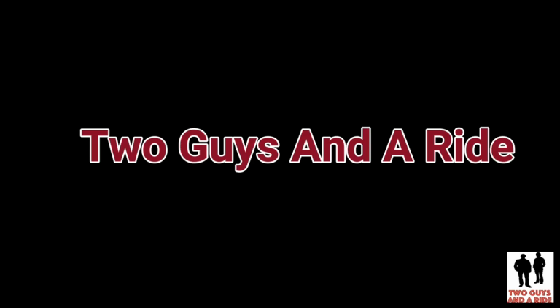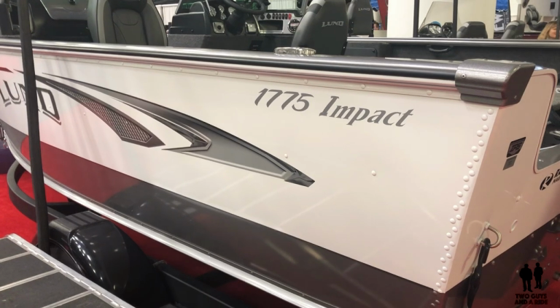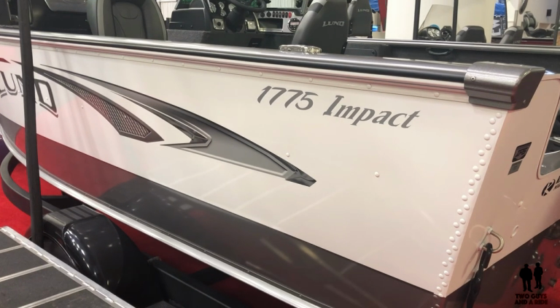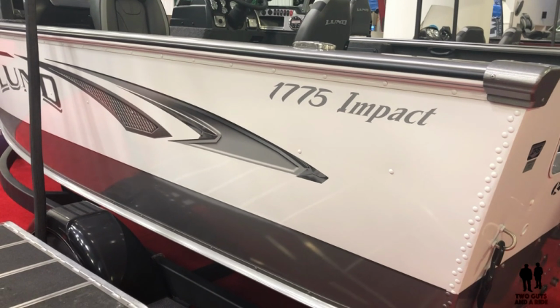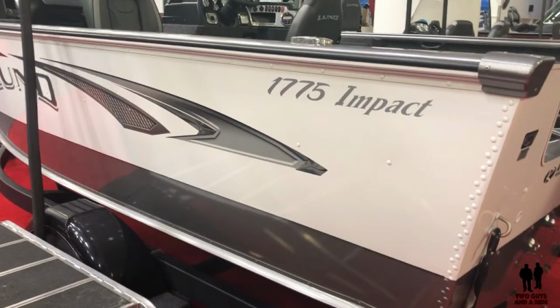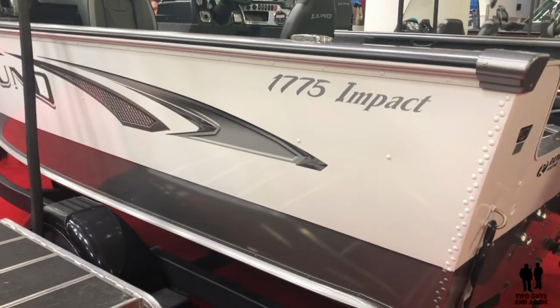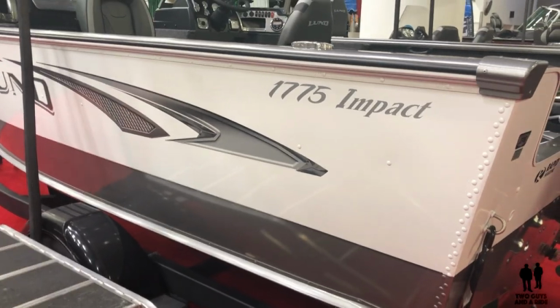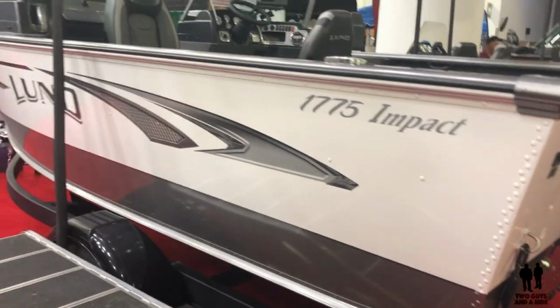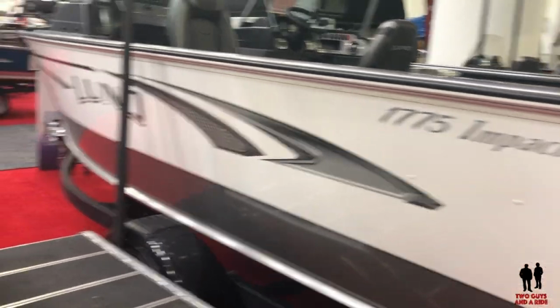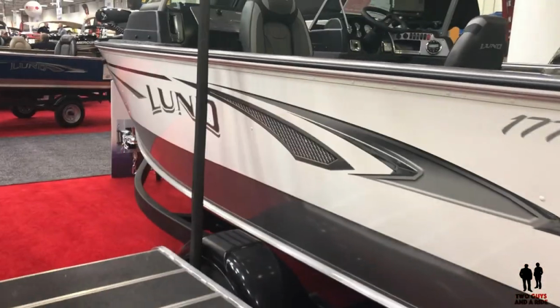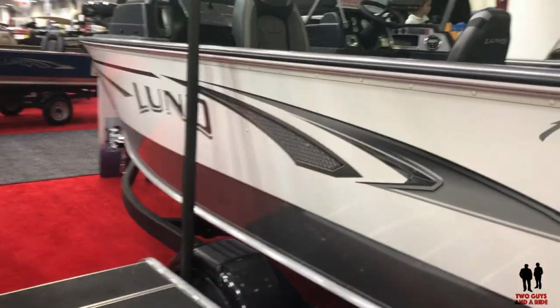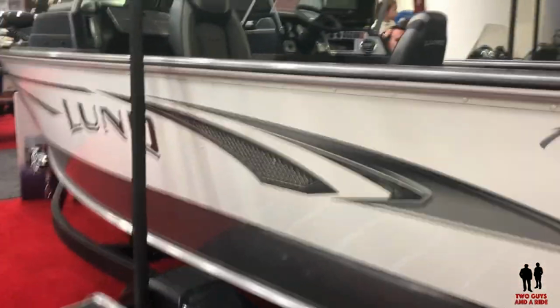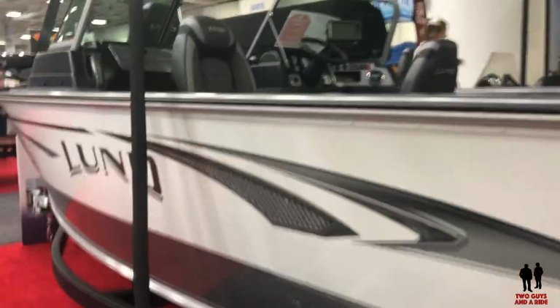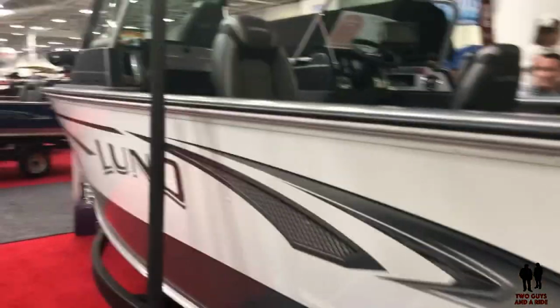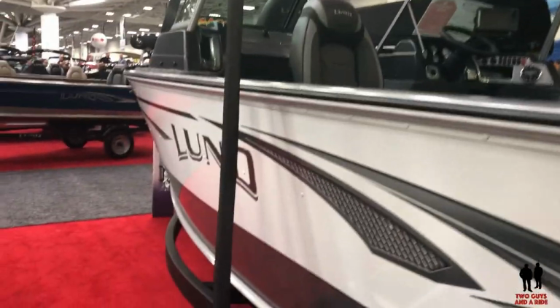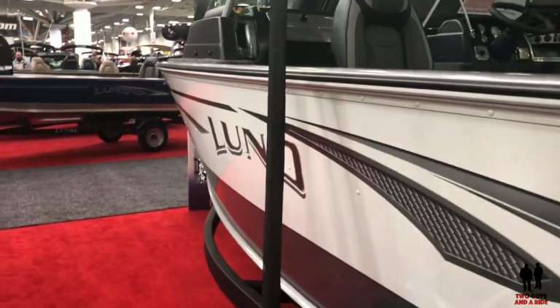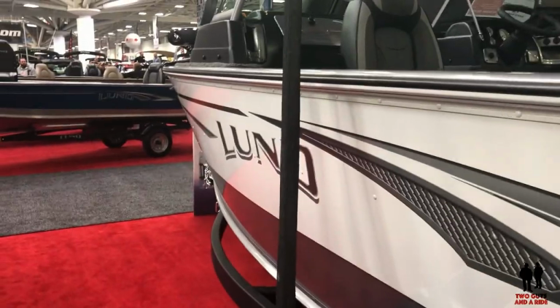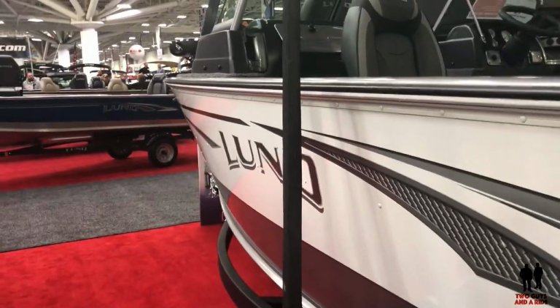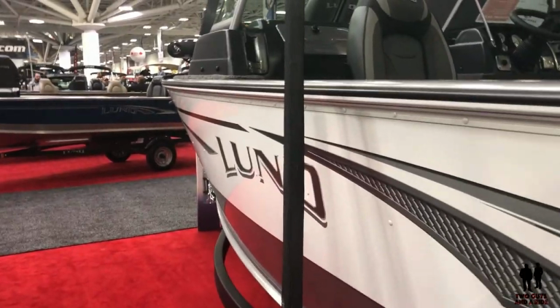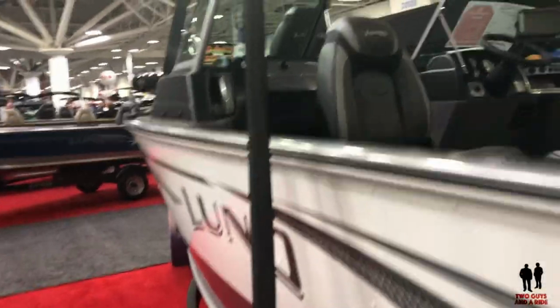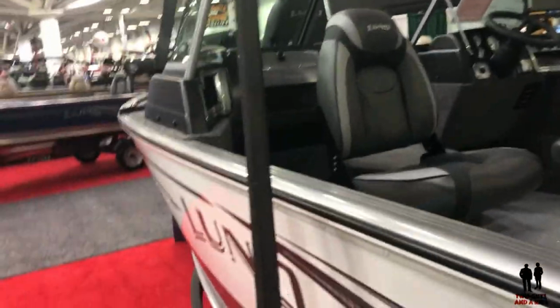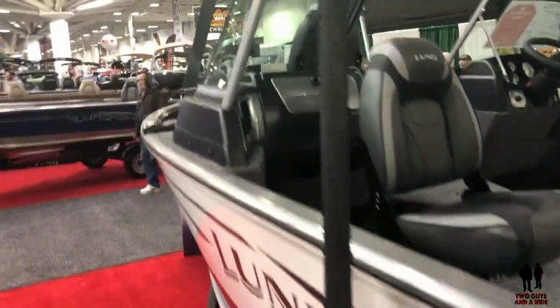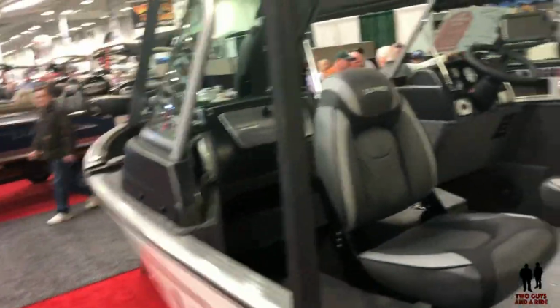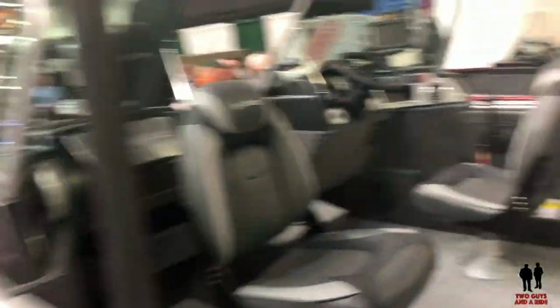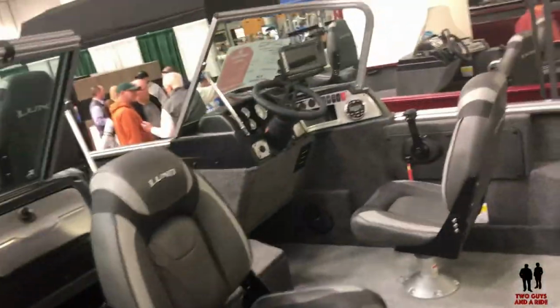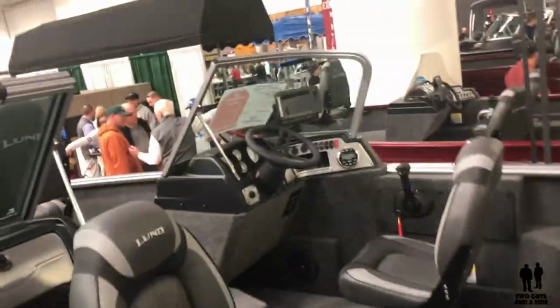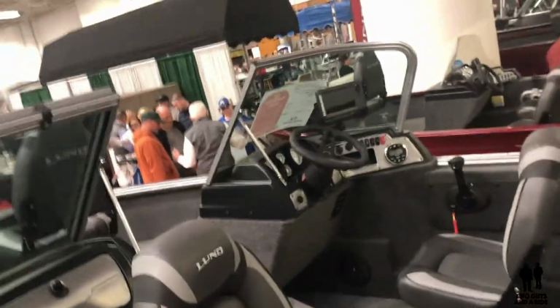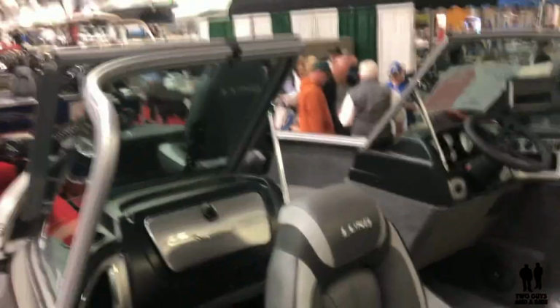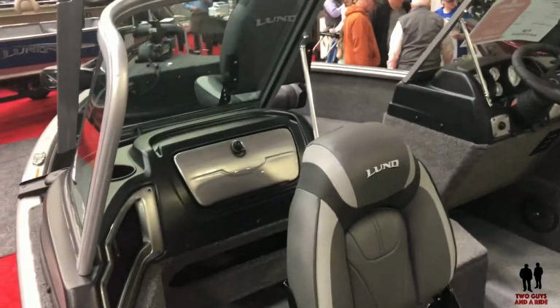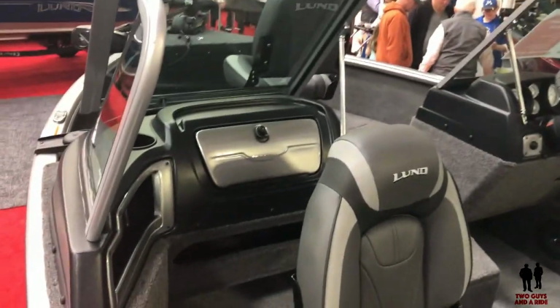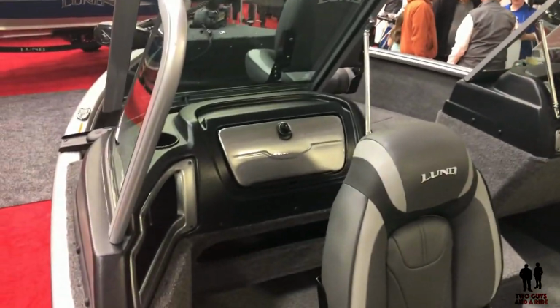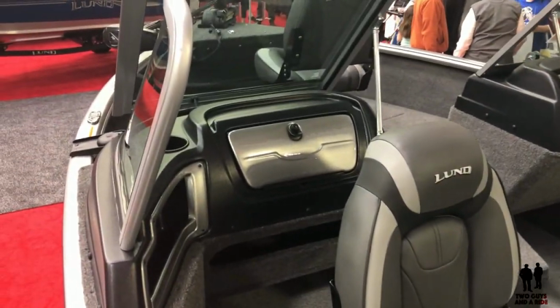We are with the 1775 Impact made by Lund Boats. We have got aluminum siding here, and if we step up in the front, we'll take a look at the inside here — sort of a quick general overview.